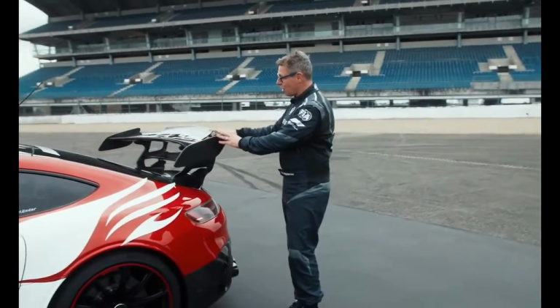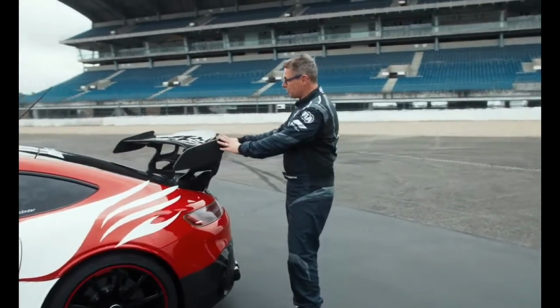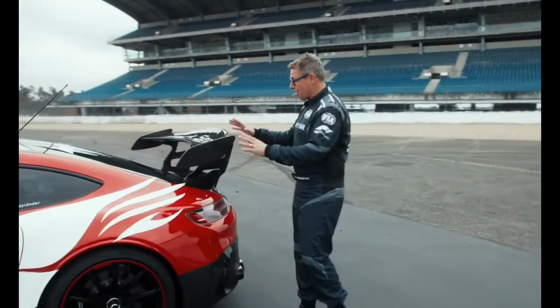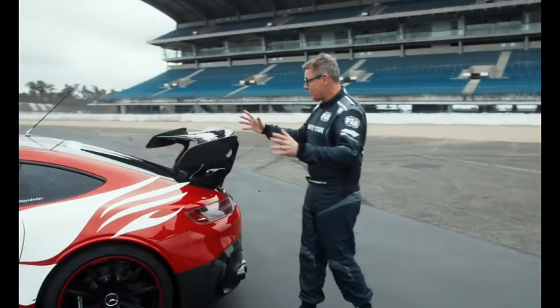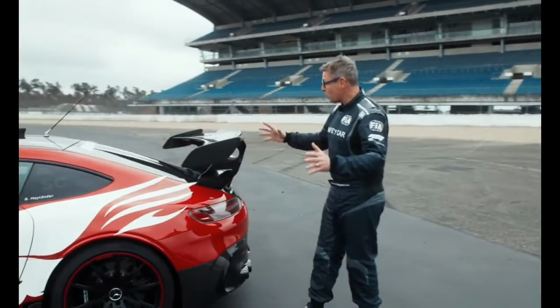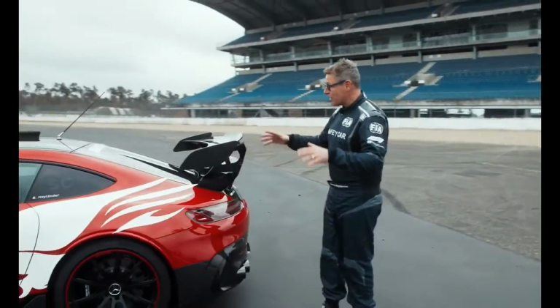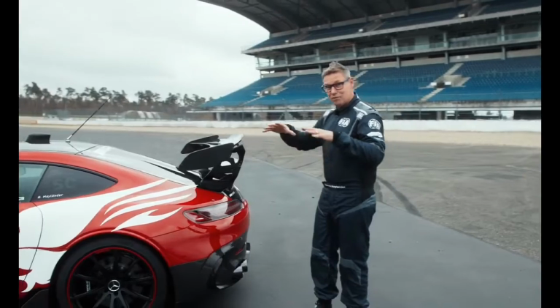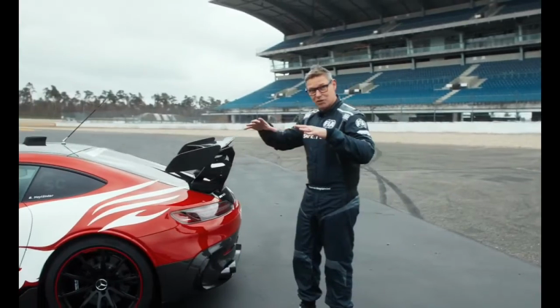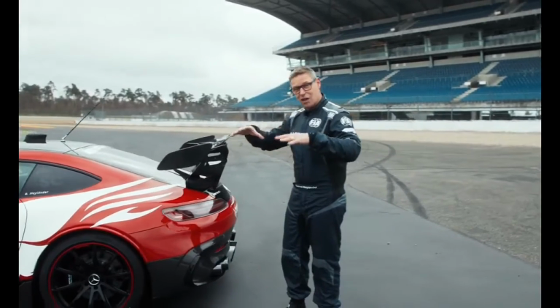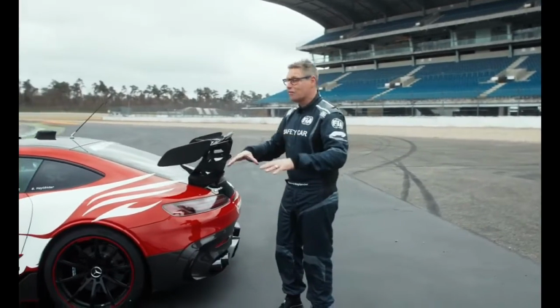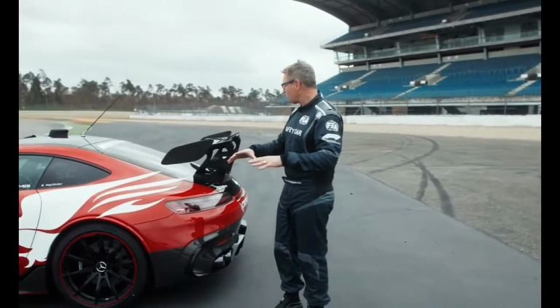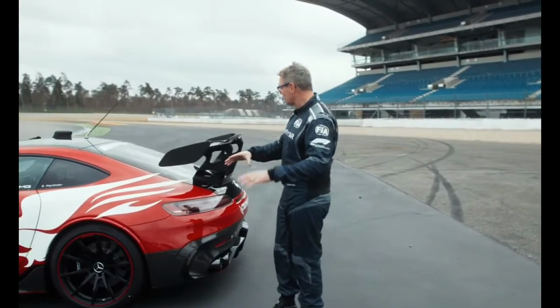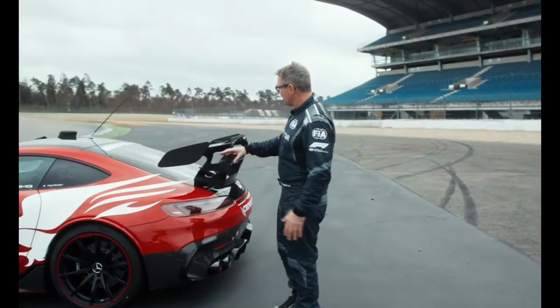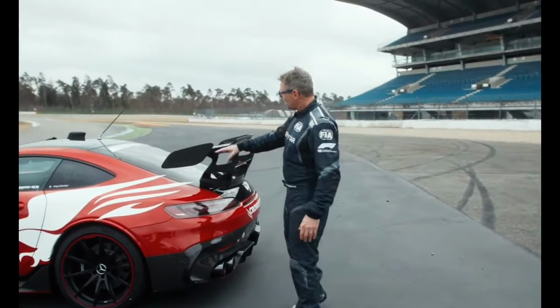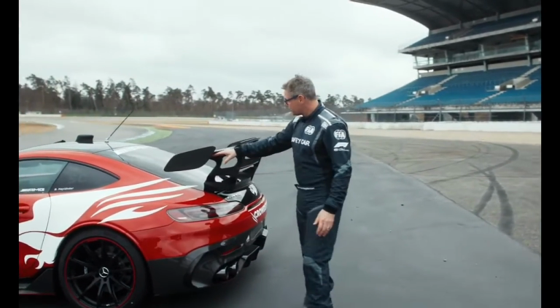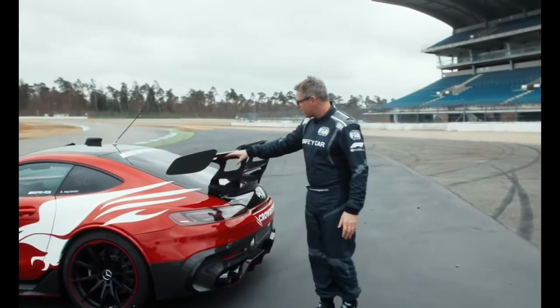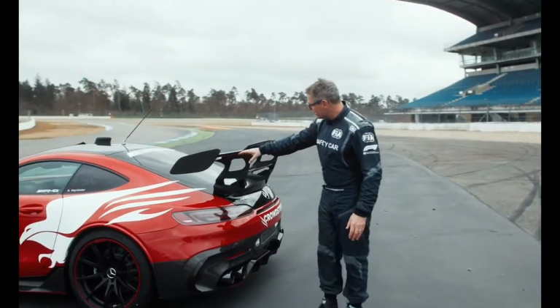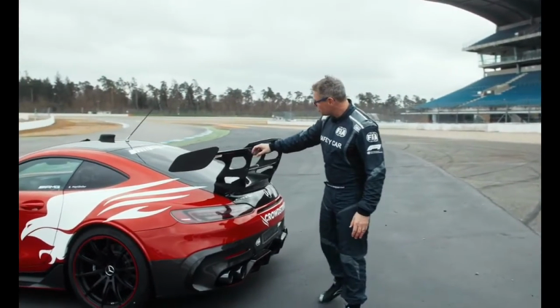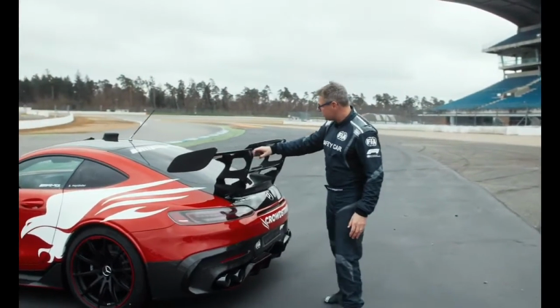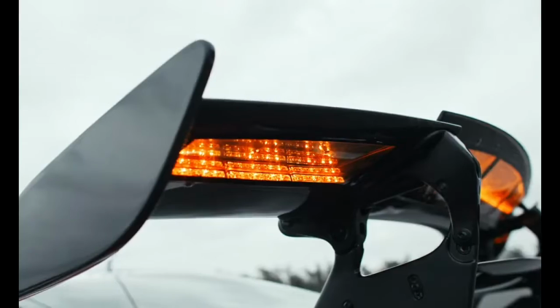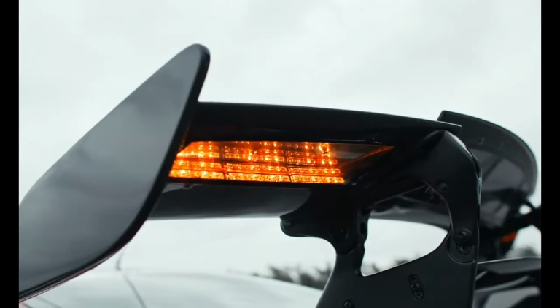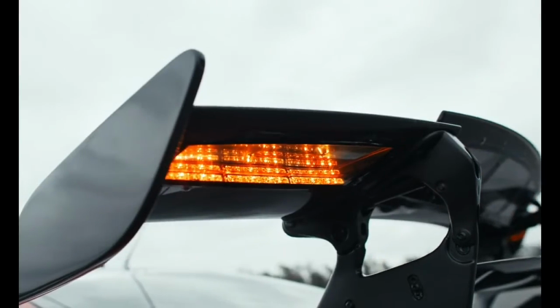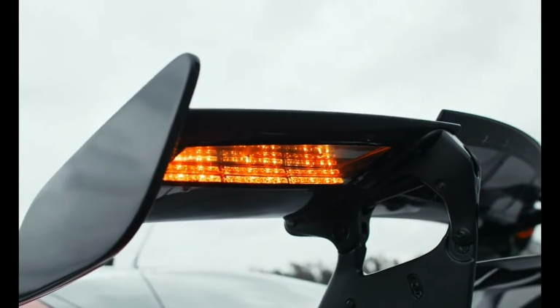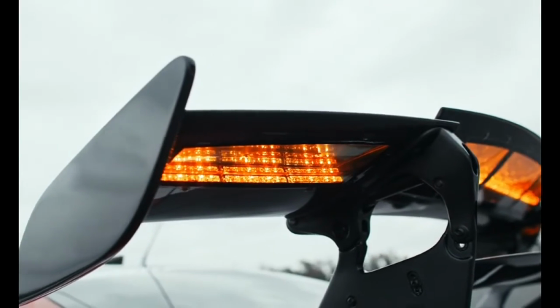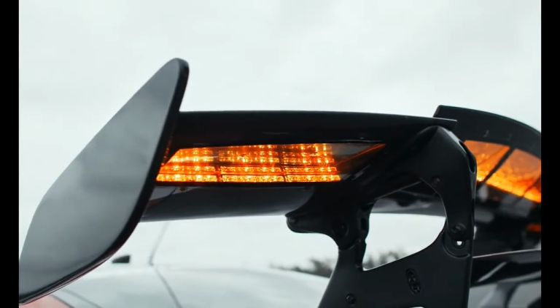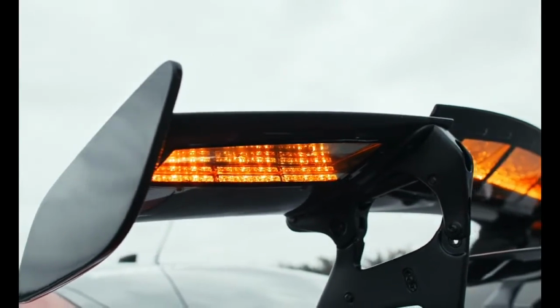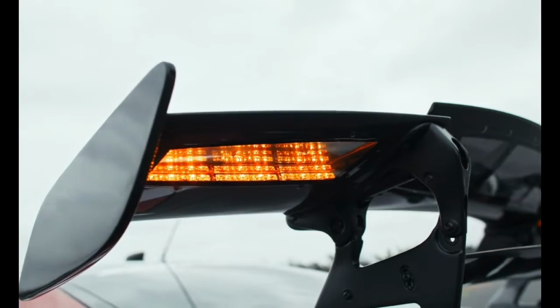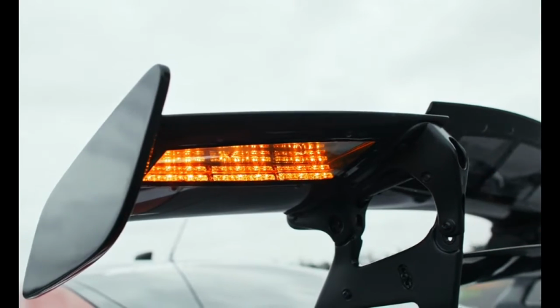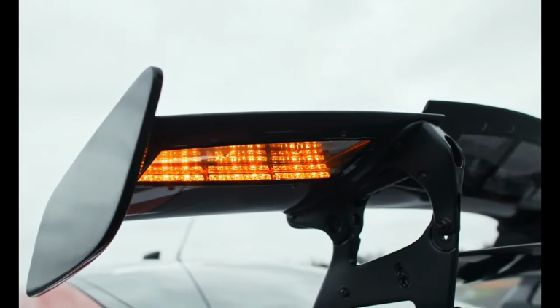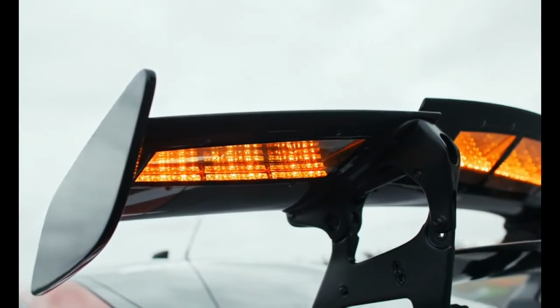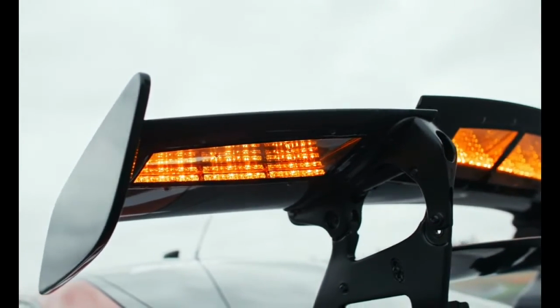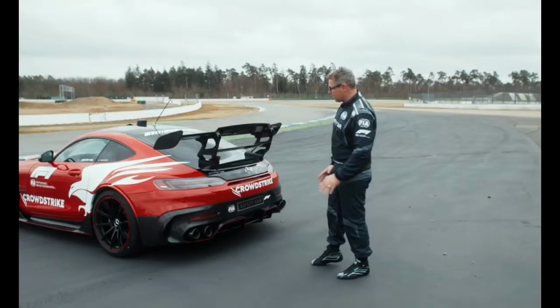On this big rear wing we're producing a lot of downforce. The lights in the back are integrated on the rear wing, so the drivers can see it perfectly from behind.